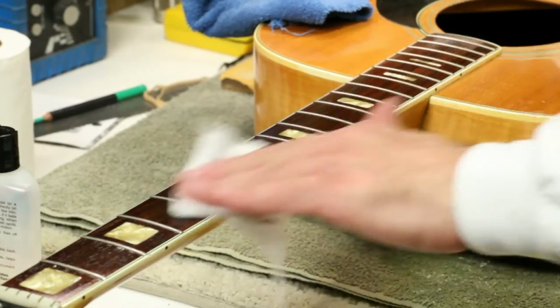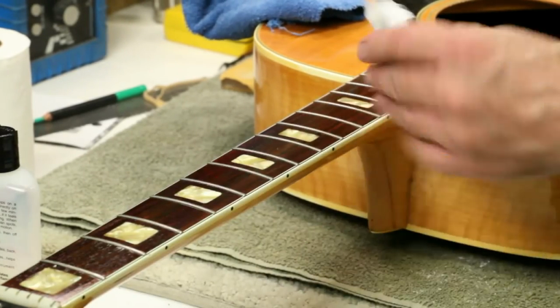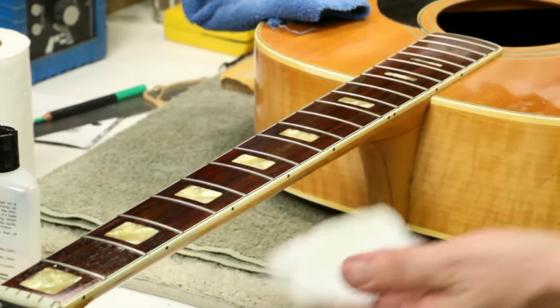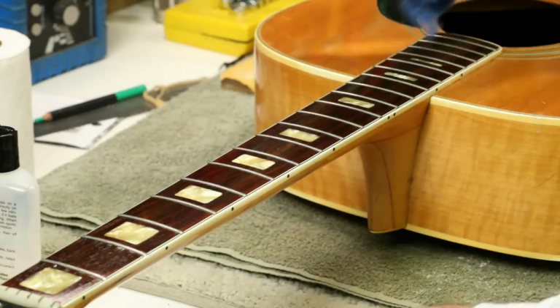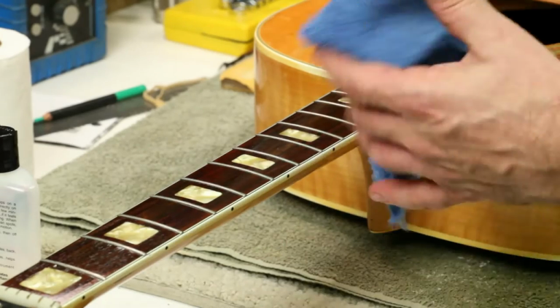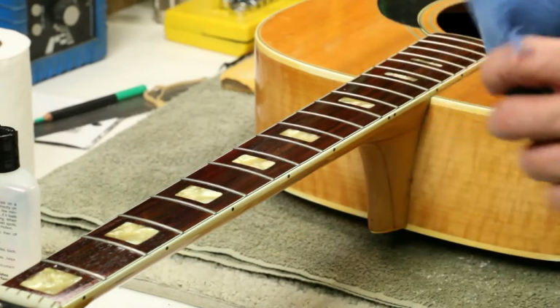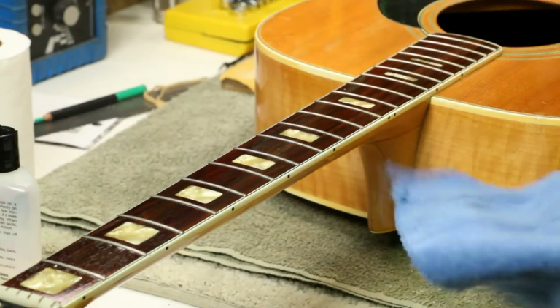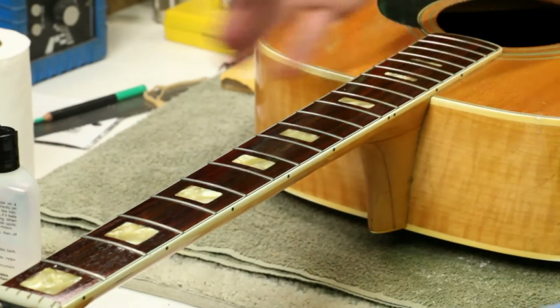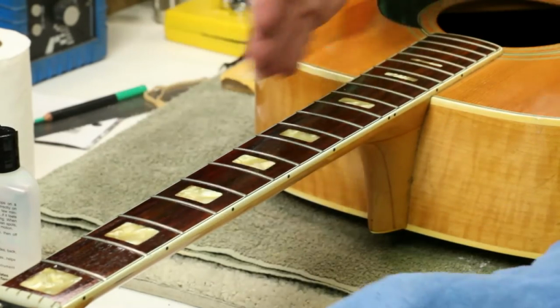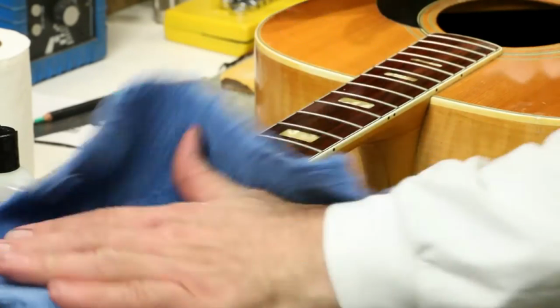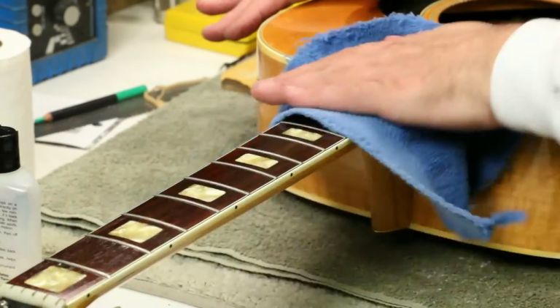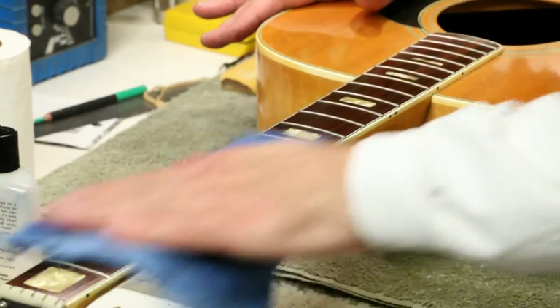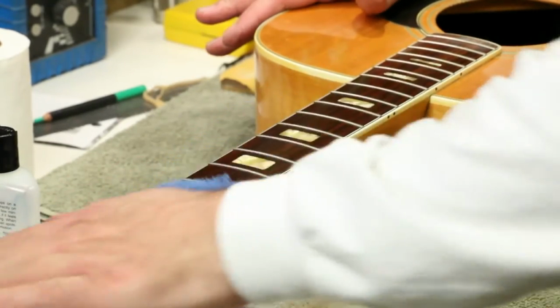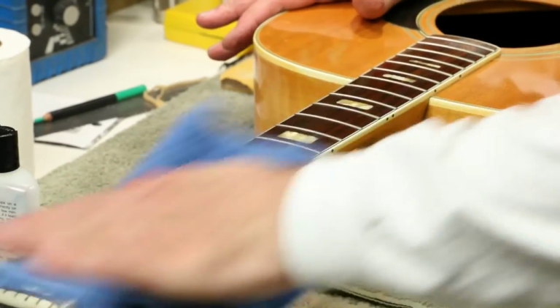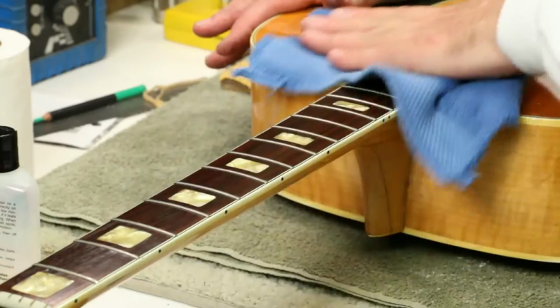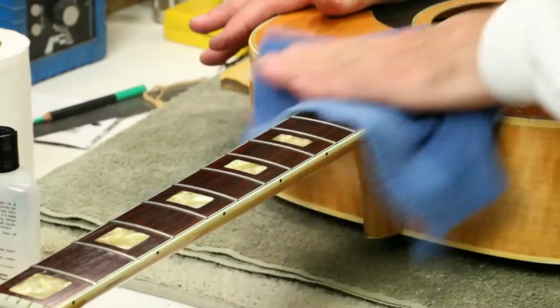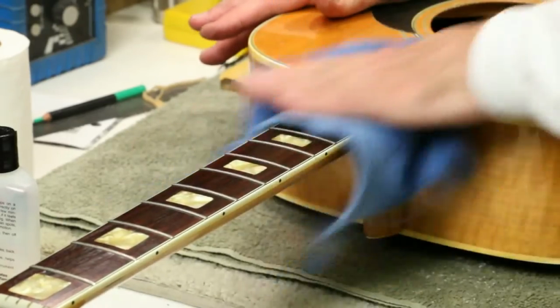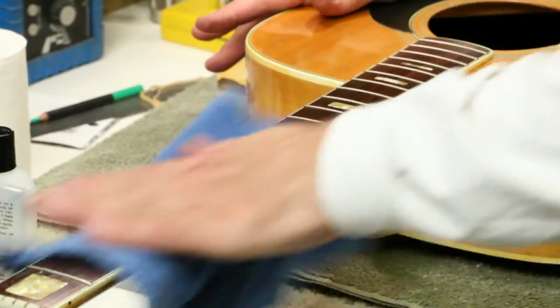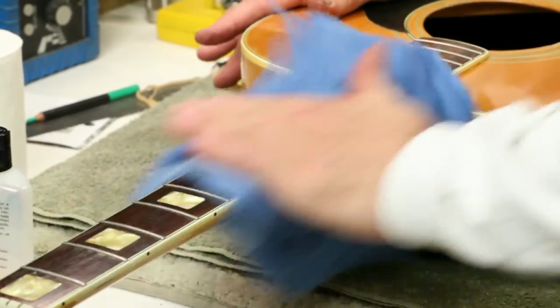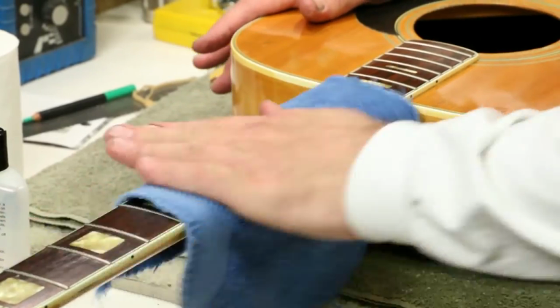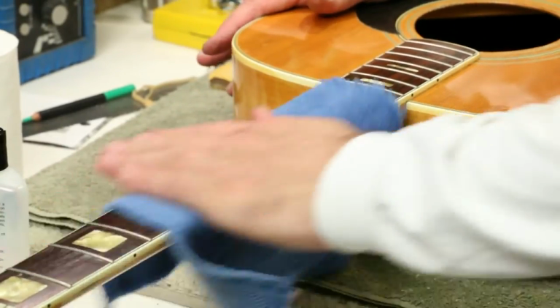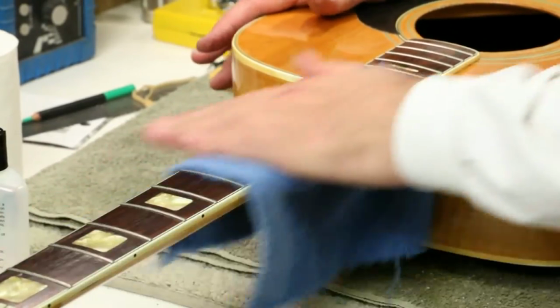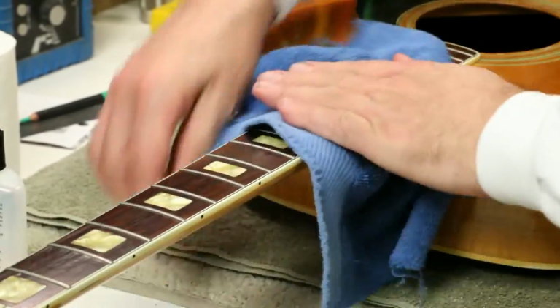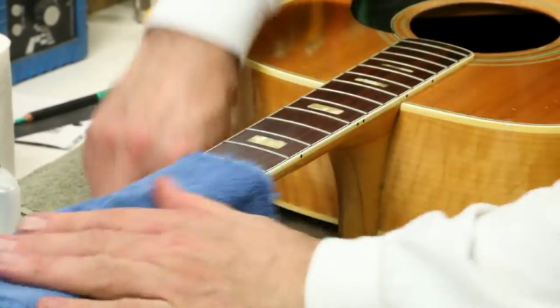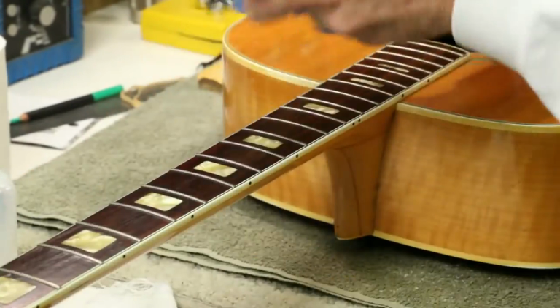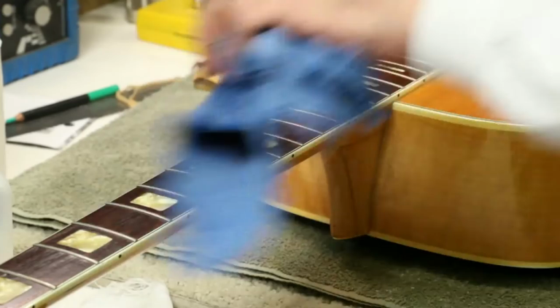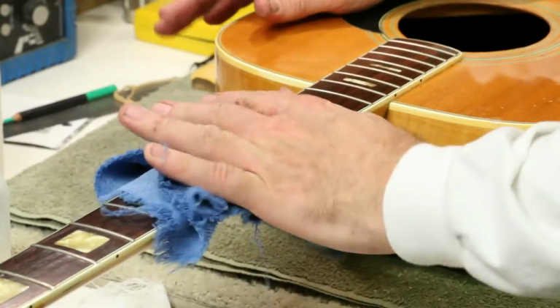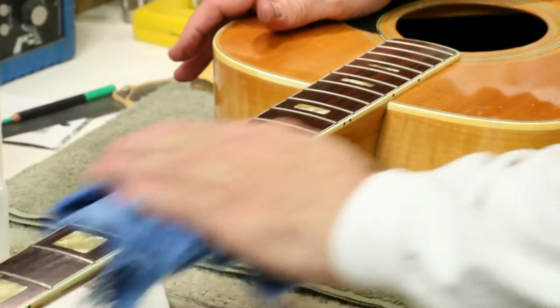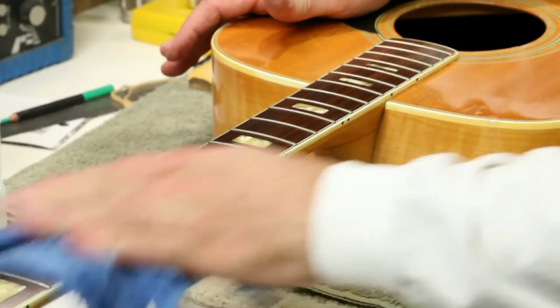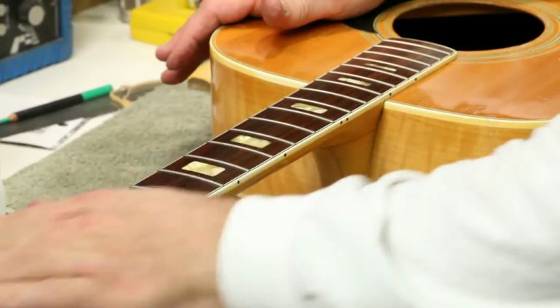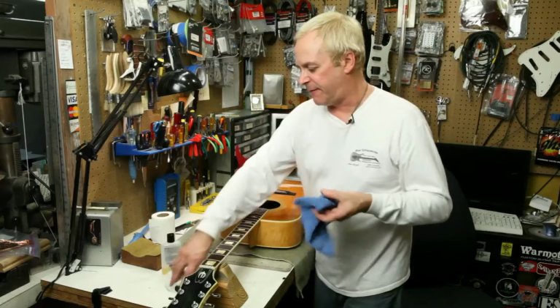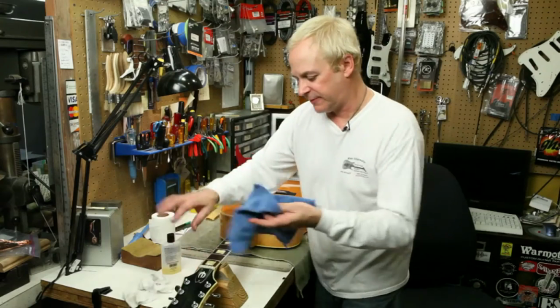Then I move to another cloth to dry up the excess oil. The wood will absorb as much oil as it wants to at this point. After drying up the excess, I move on to a new dry cloth to buff out the surface.